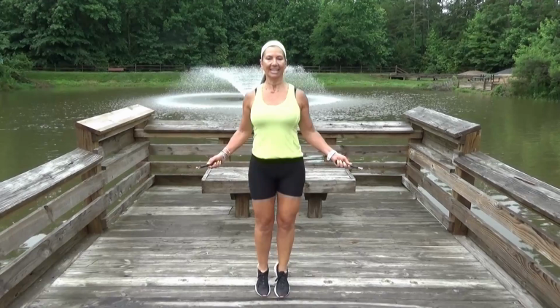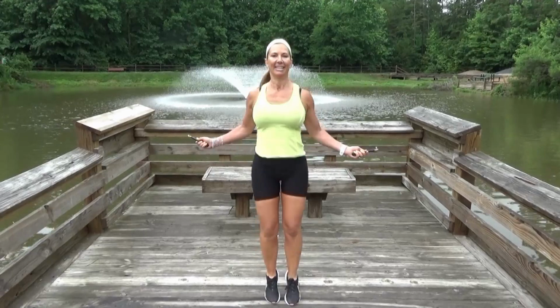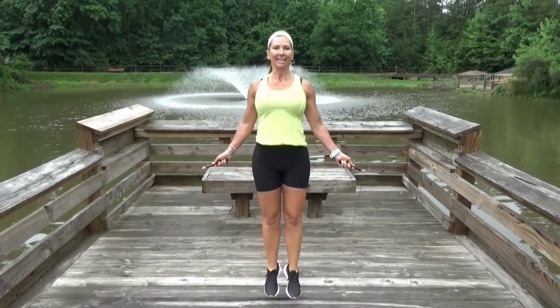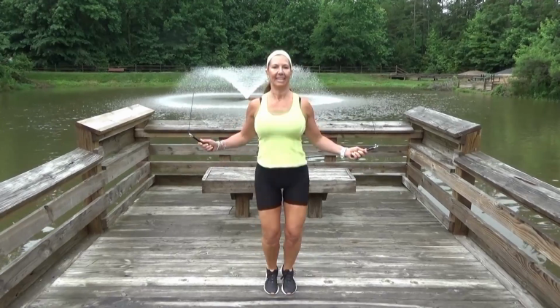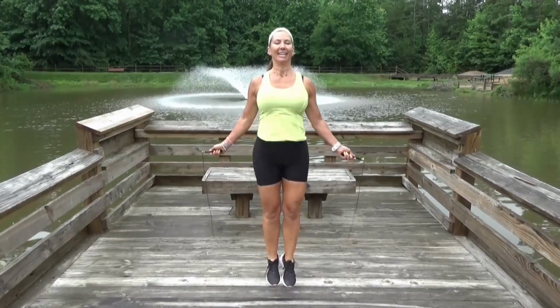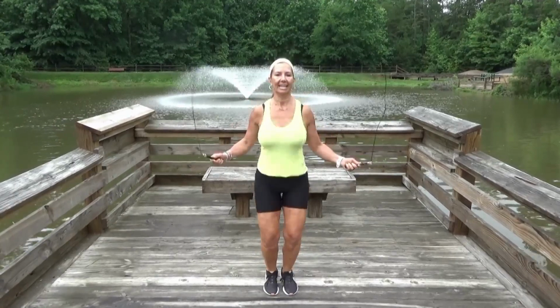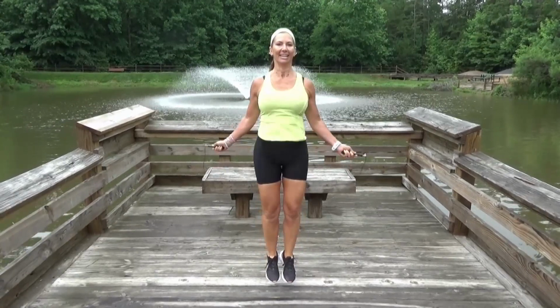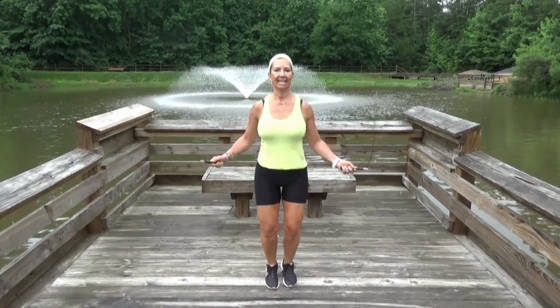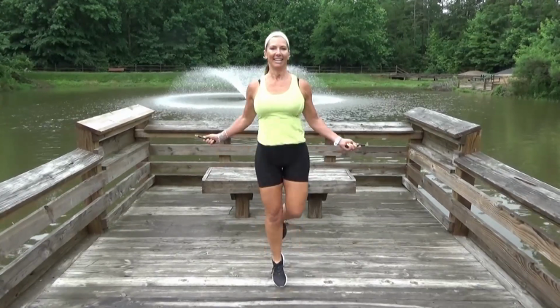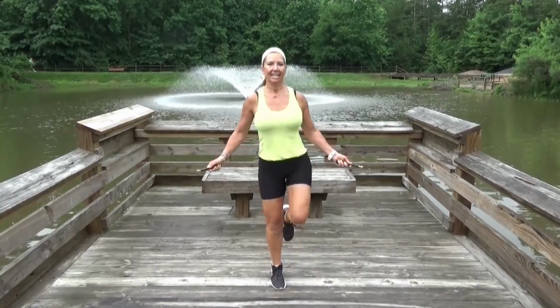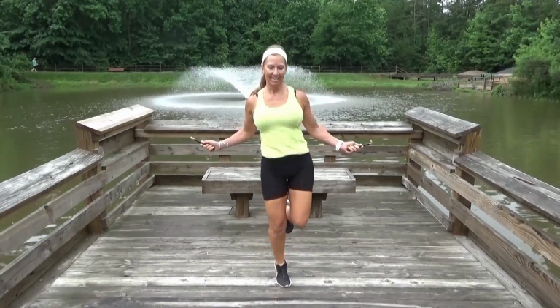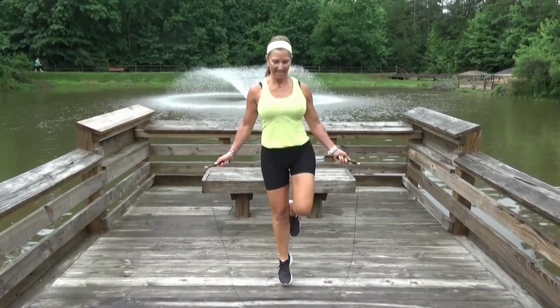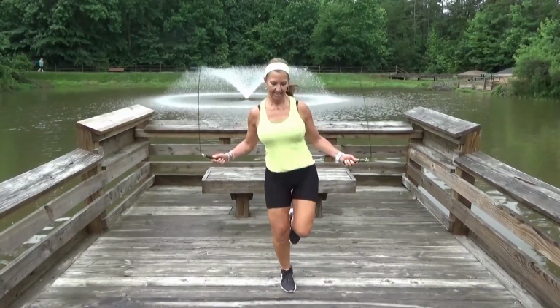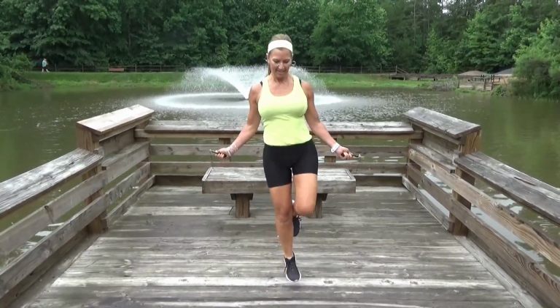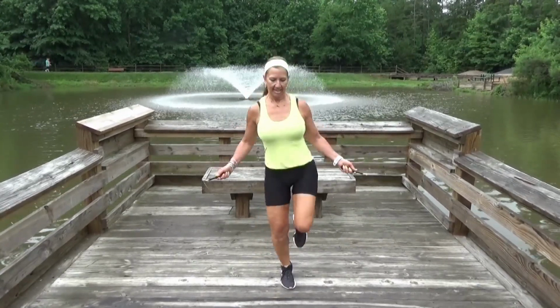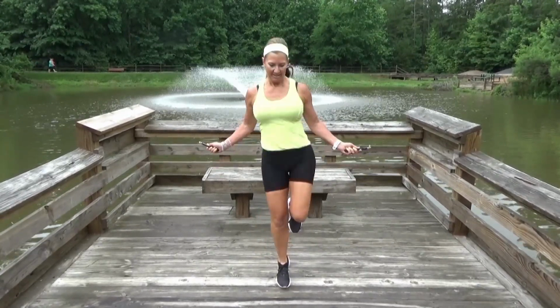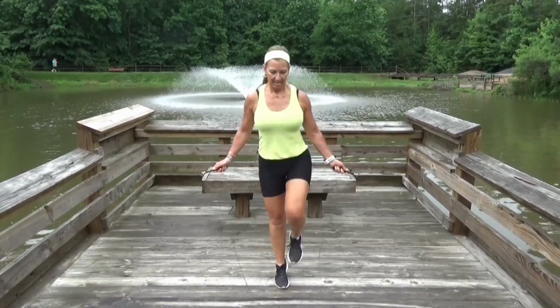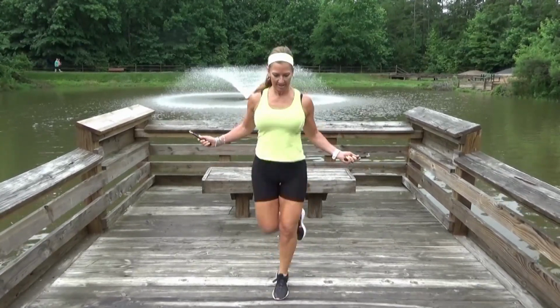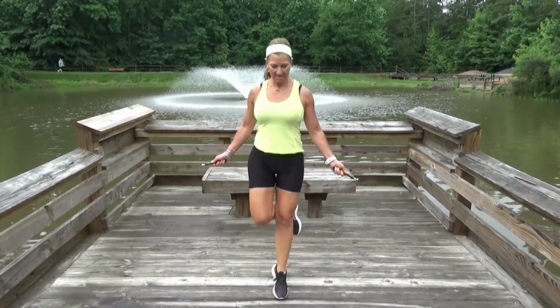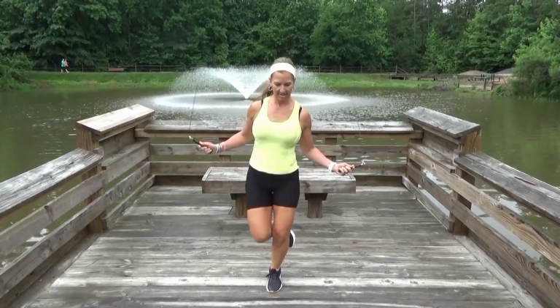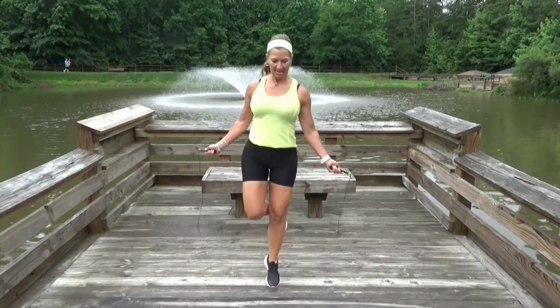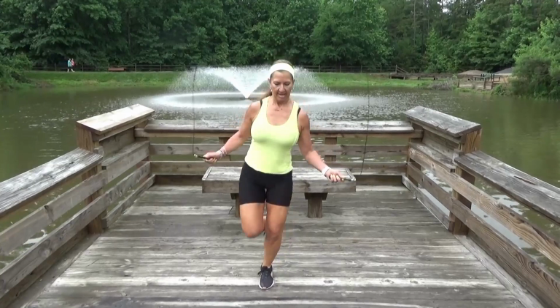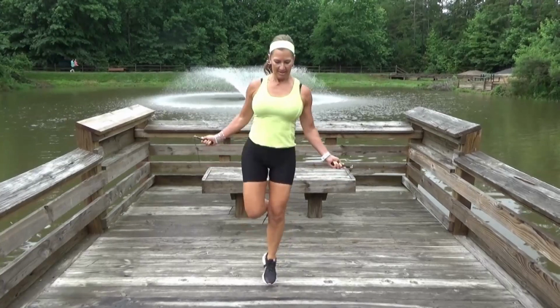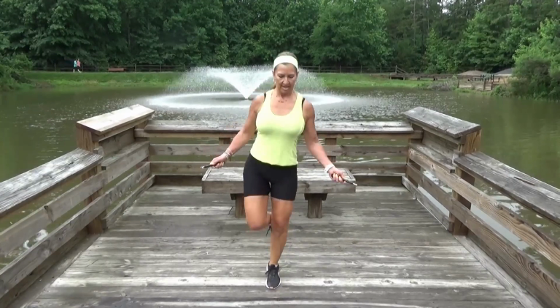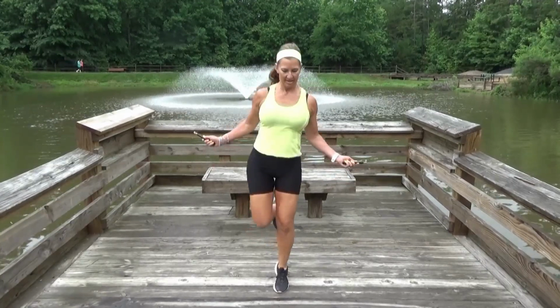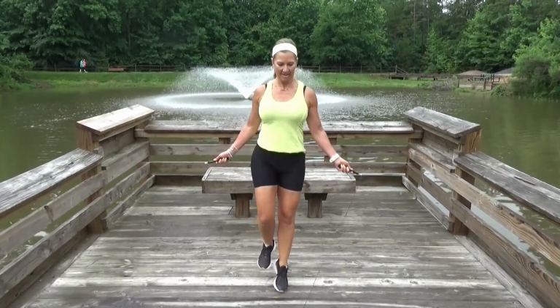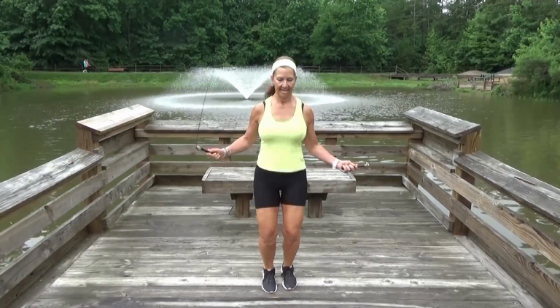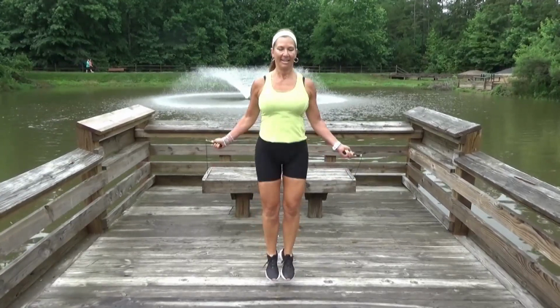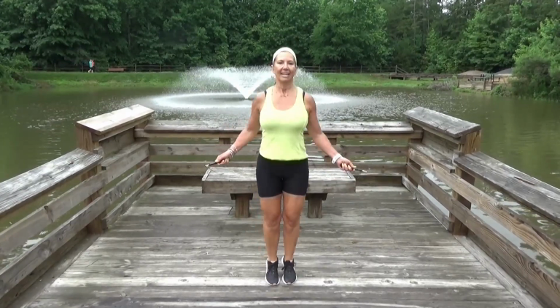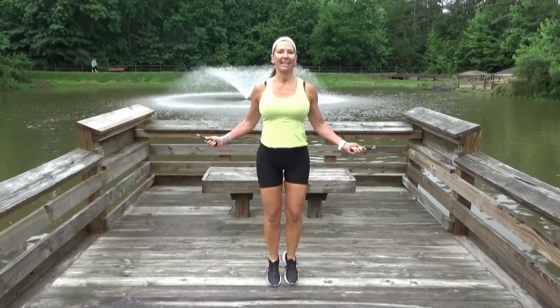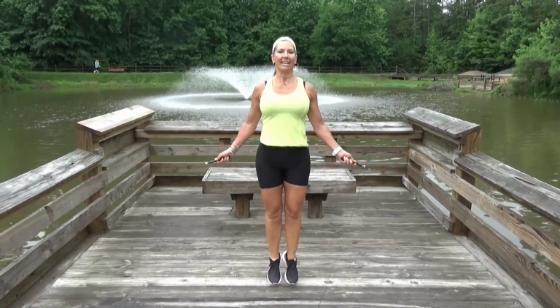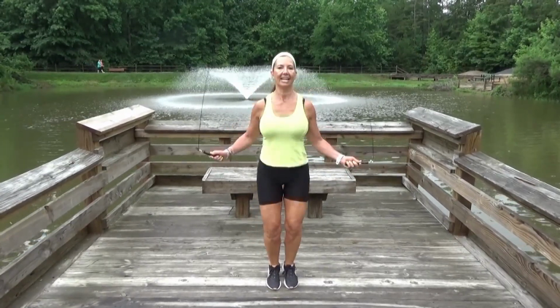Jump rope — one of the best forms of cardio. Believe it or not, it can do more for you overall than the same time spent jogging.